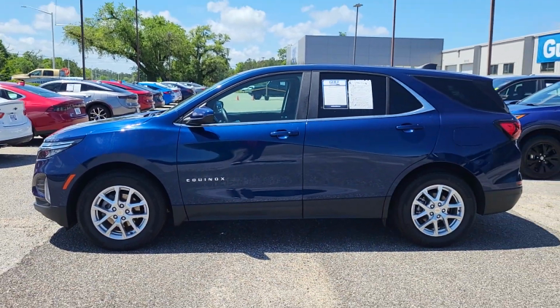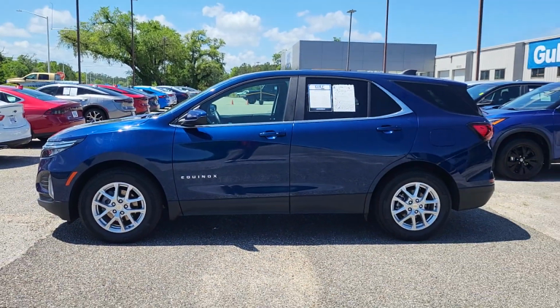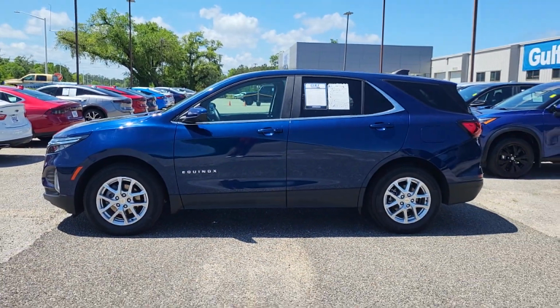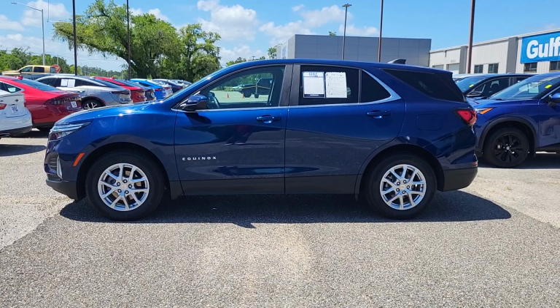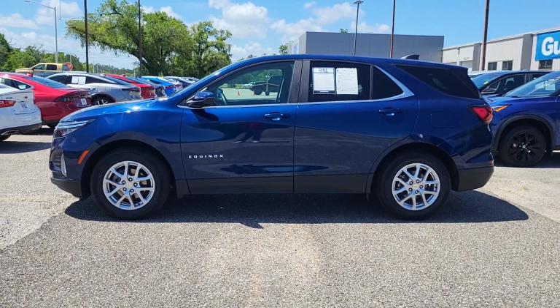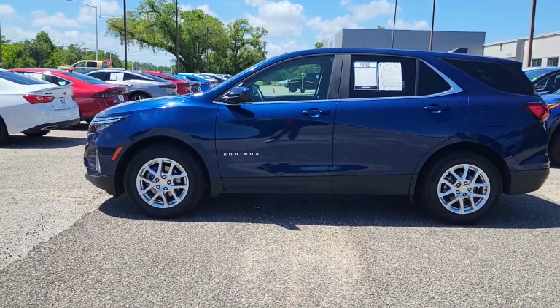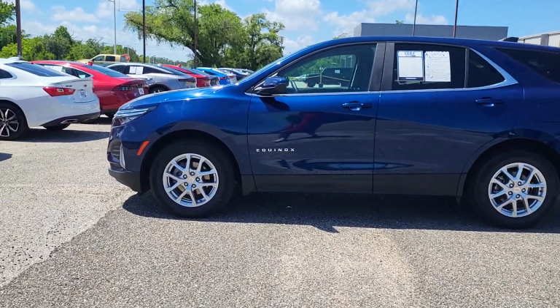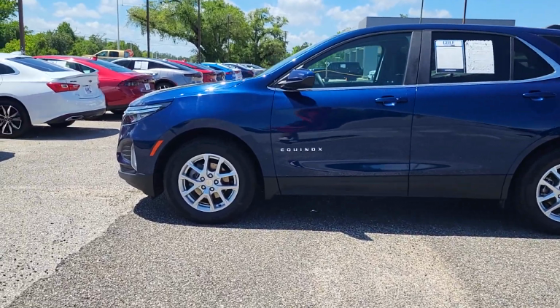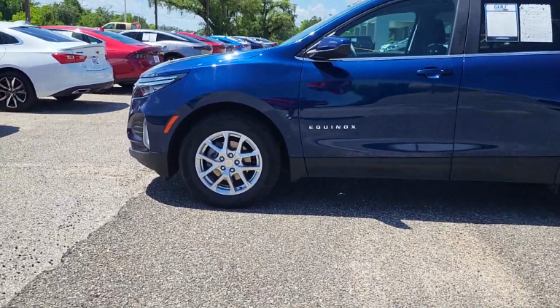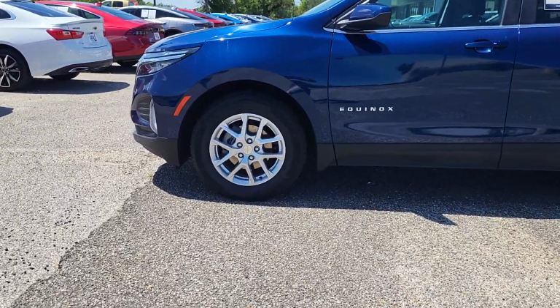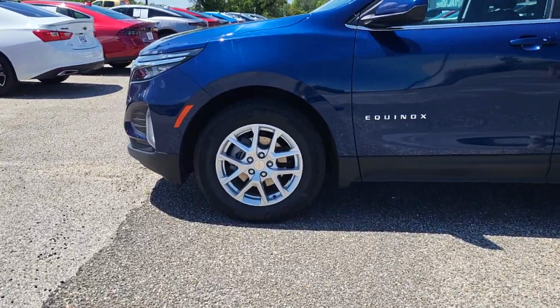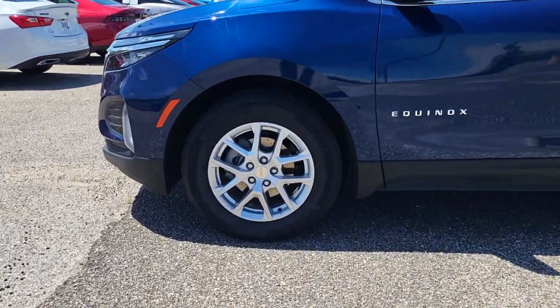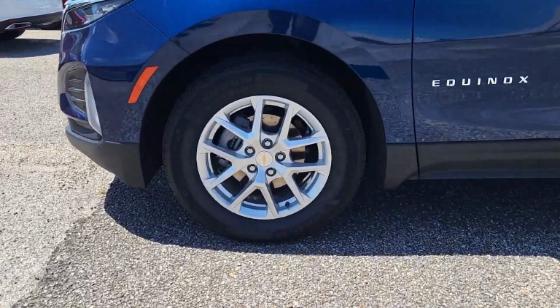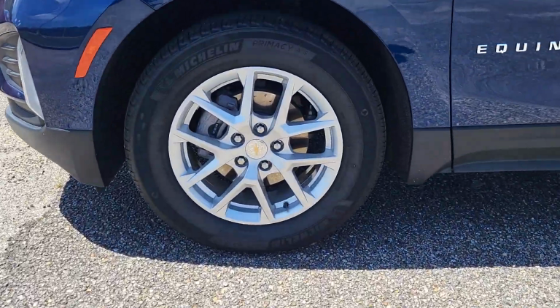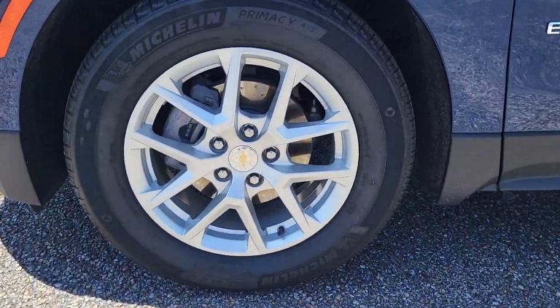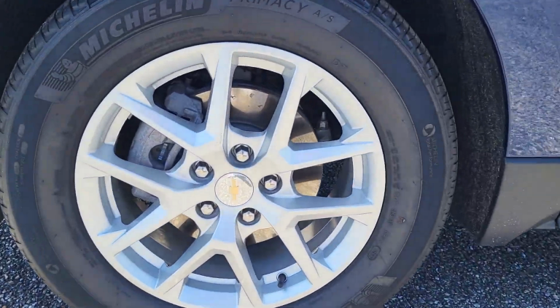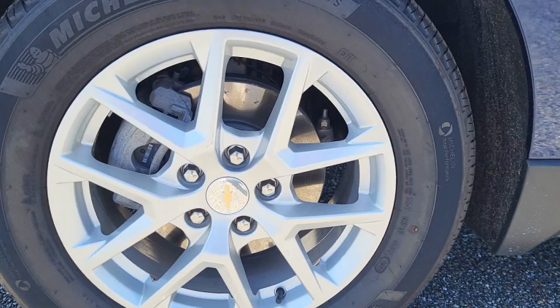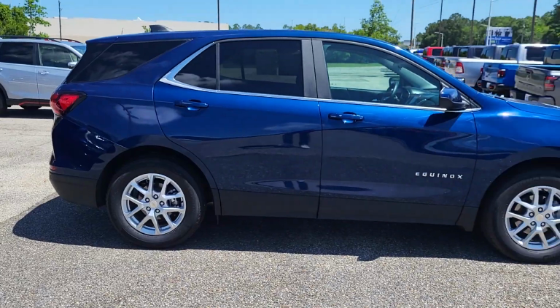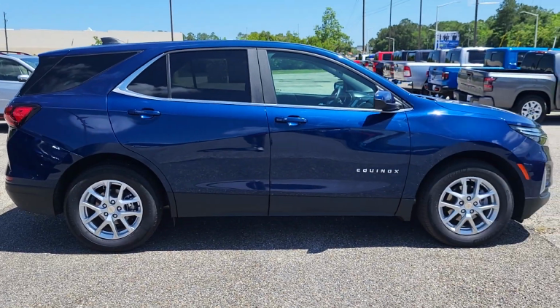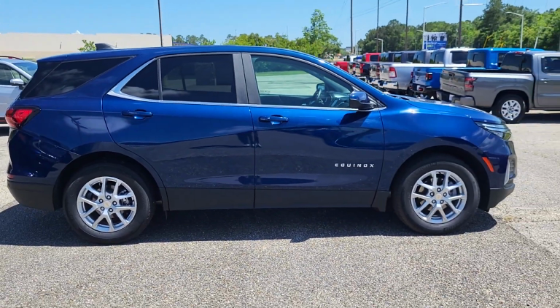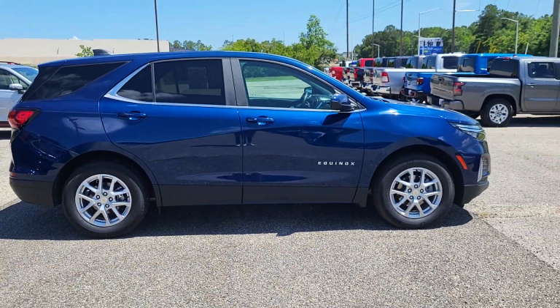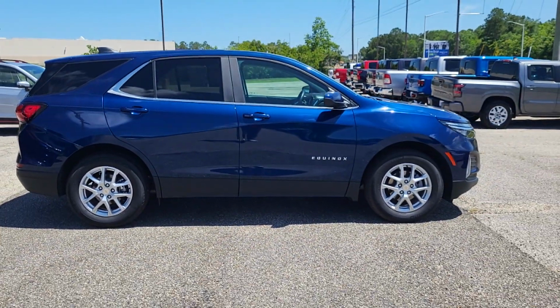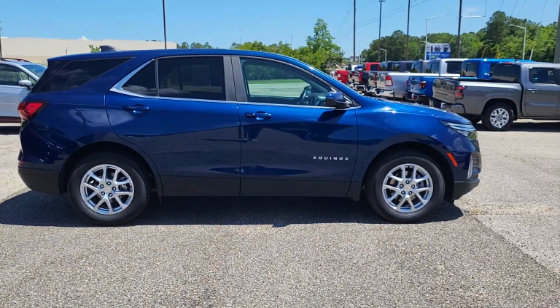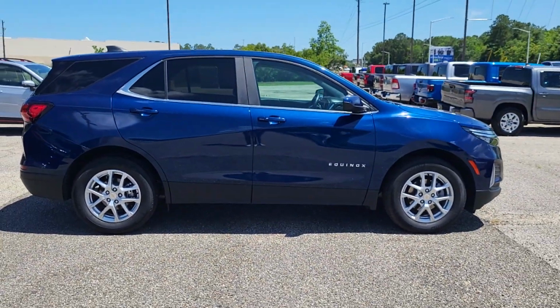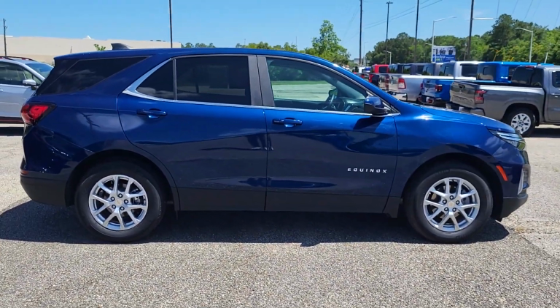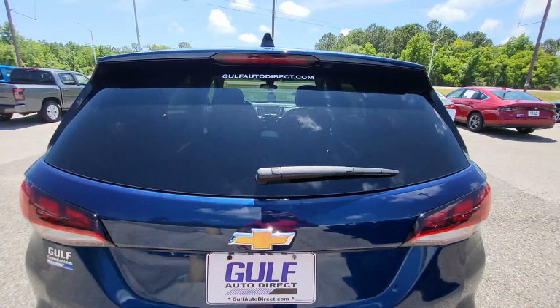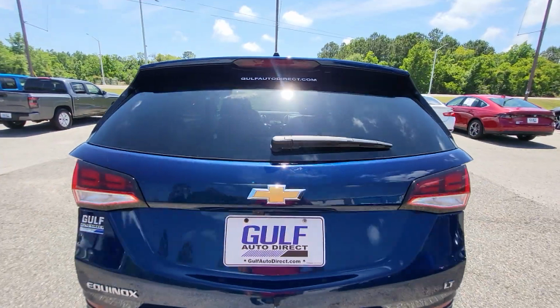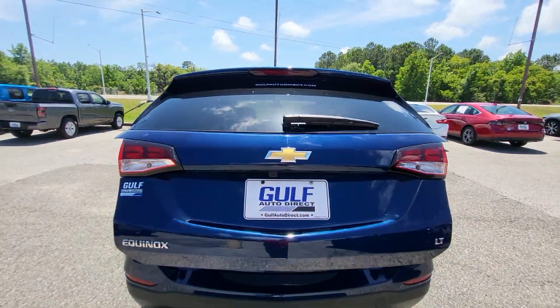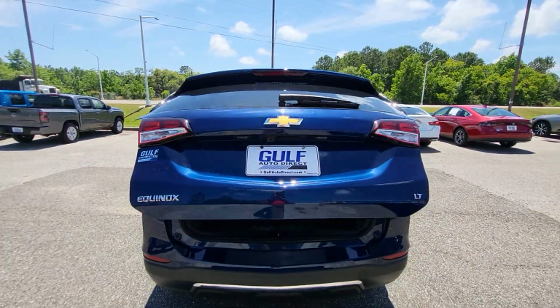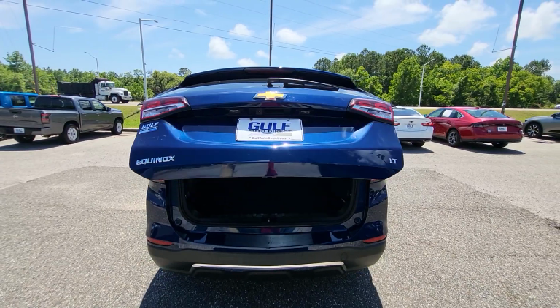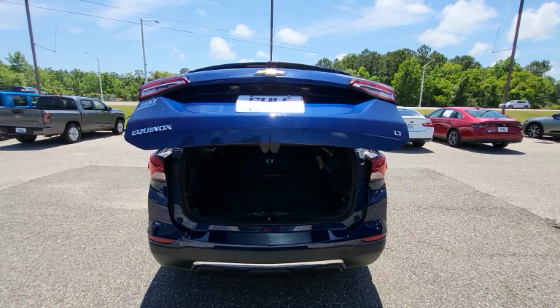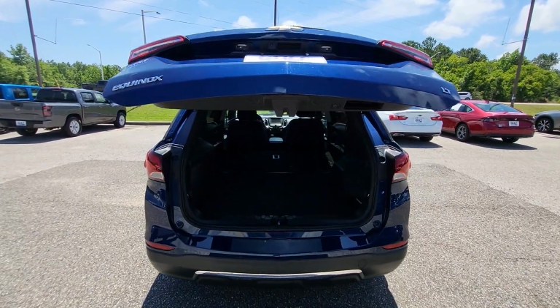We pulled it out so that we can see it a little better. It does have the alloy wheels on it. This is an LT trim level. It looks great from the passenger side too with the rear privacy glass.